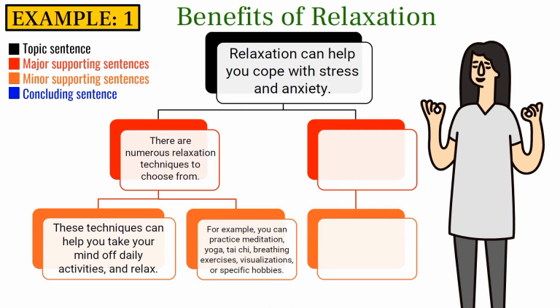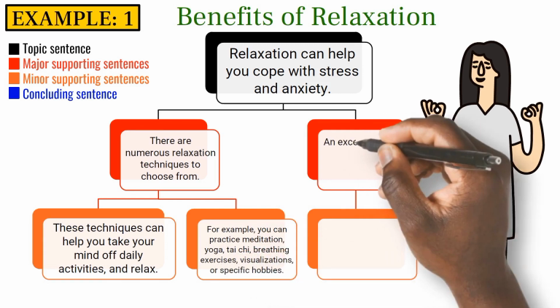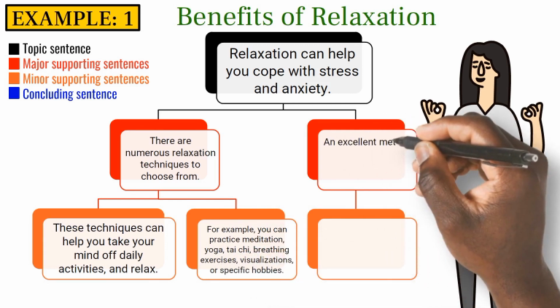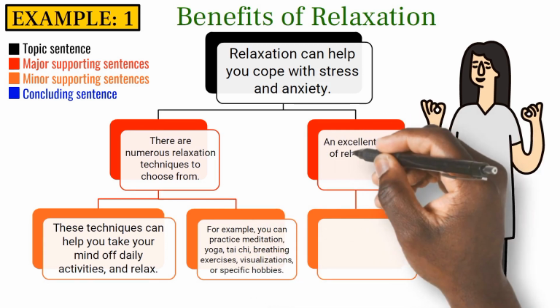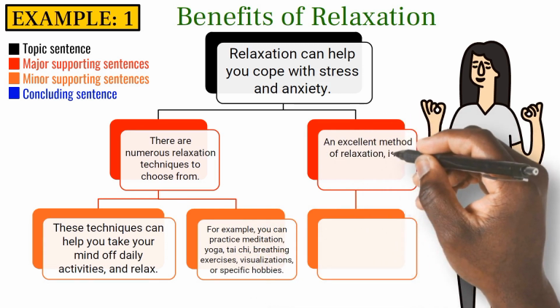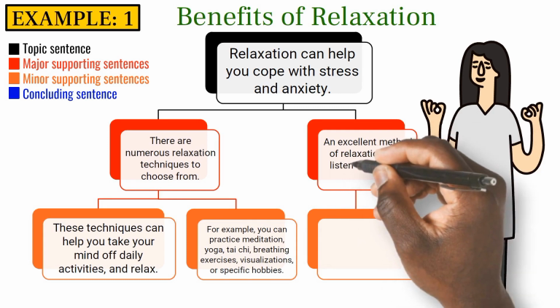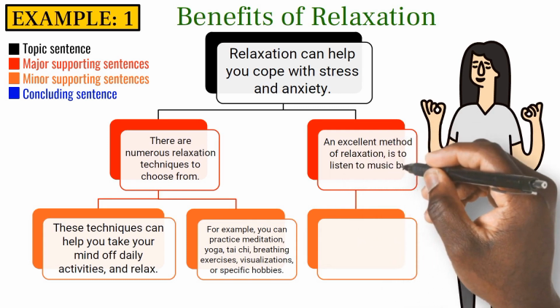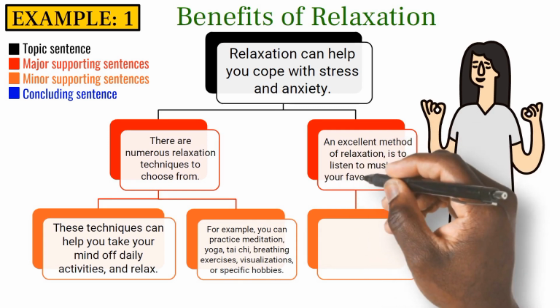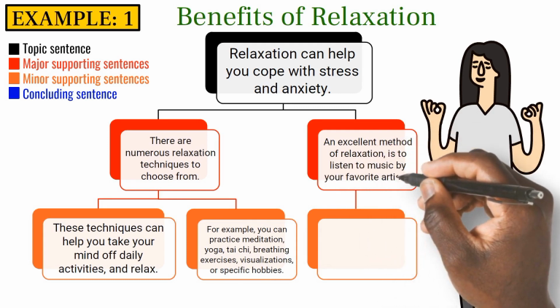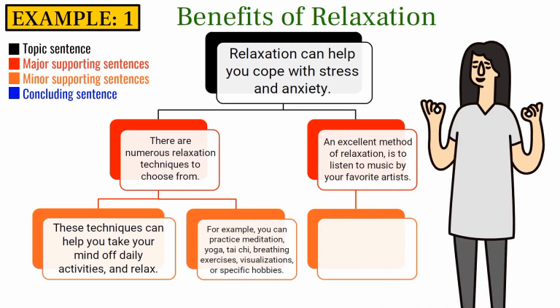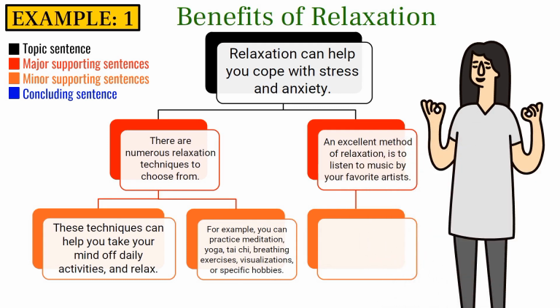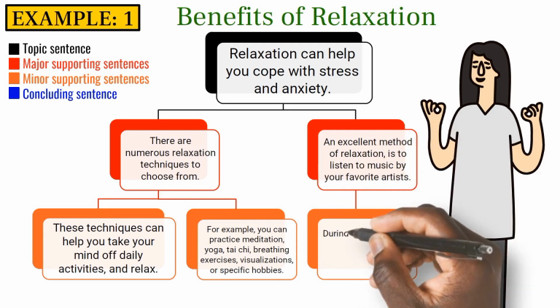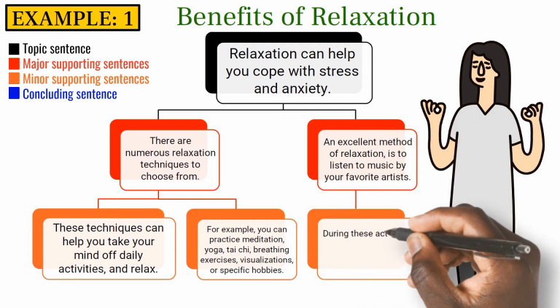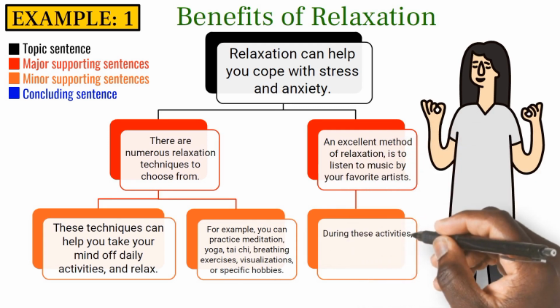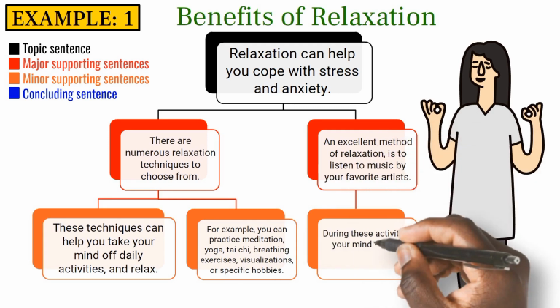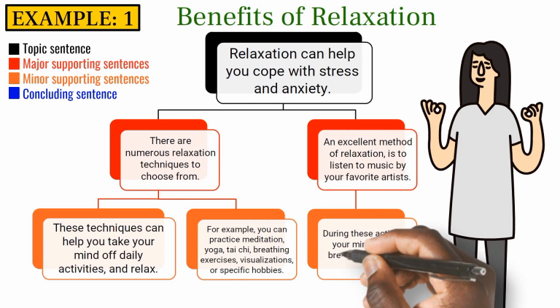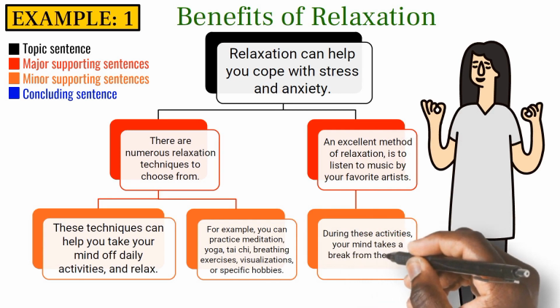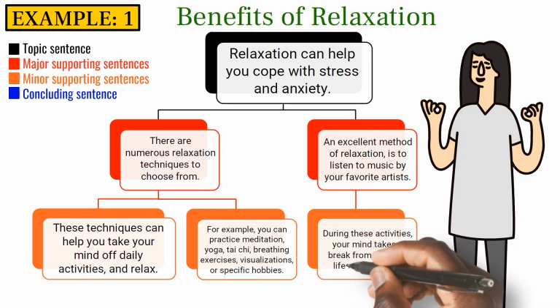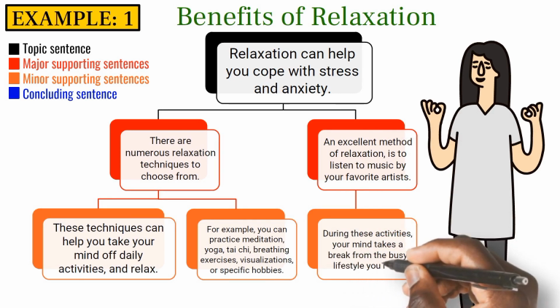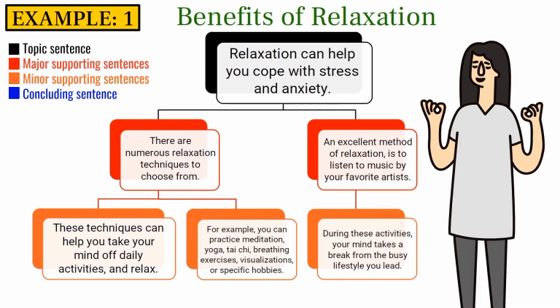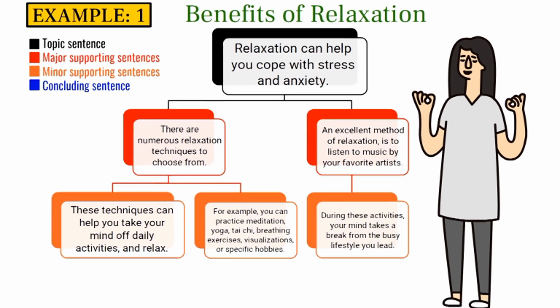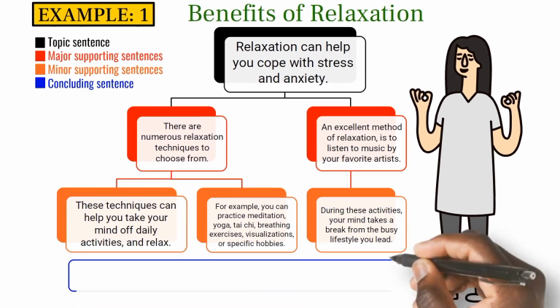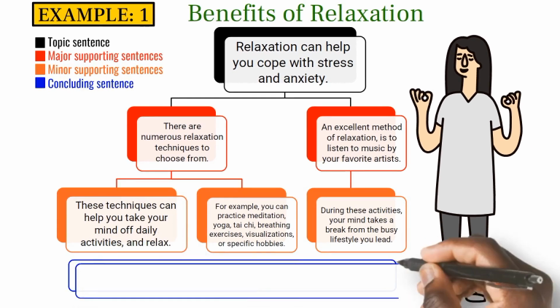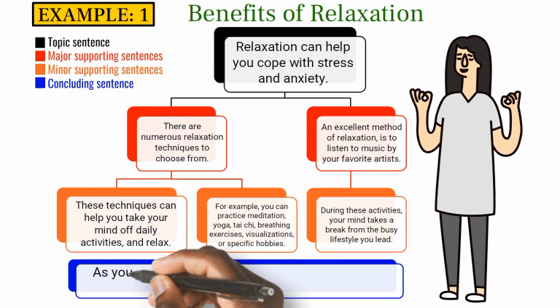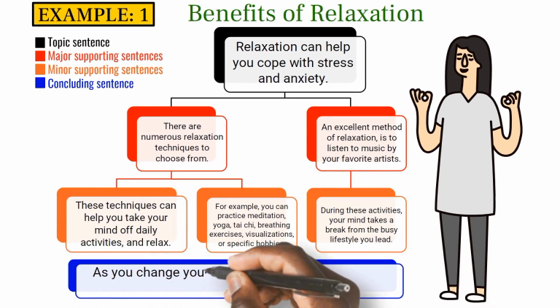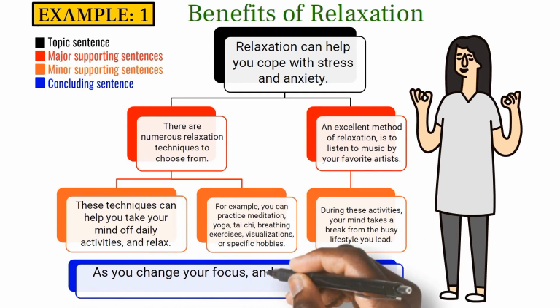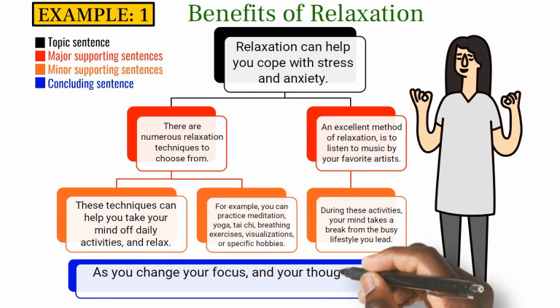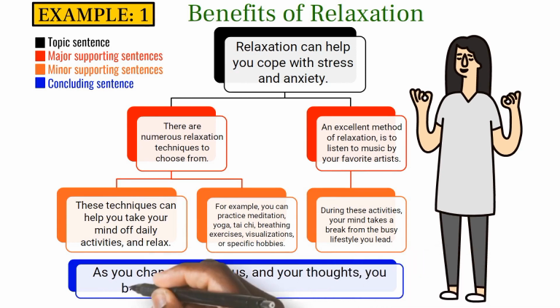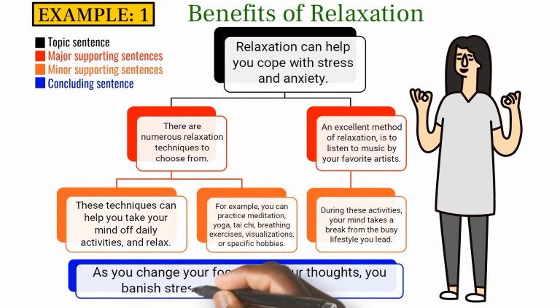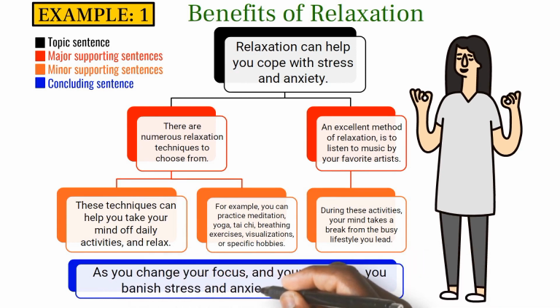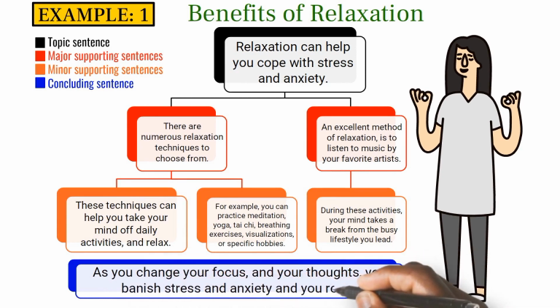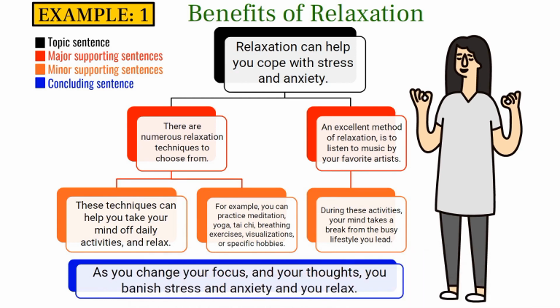An excellent method of relaxation is to listen to music by your favorite artists. During these activities, your mind takes a break from the busy lifestyle you lead. Conclusion: As you change your focus and your thoughts, you banish stress and anxiety and you relax.